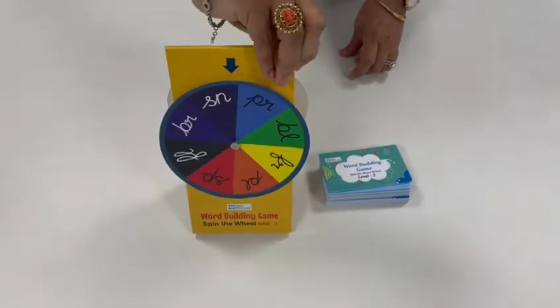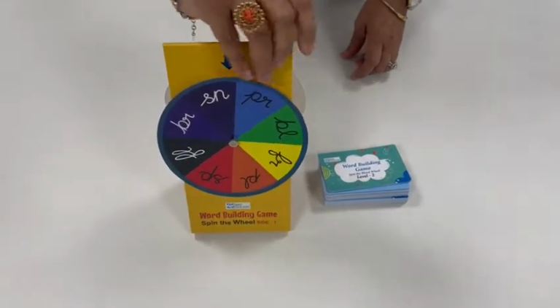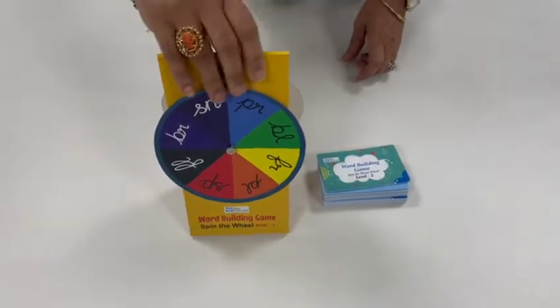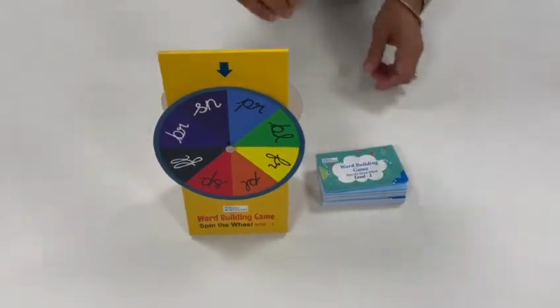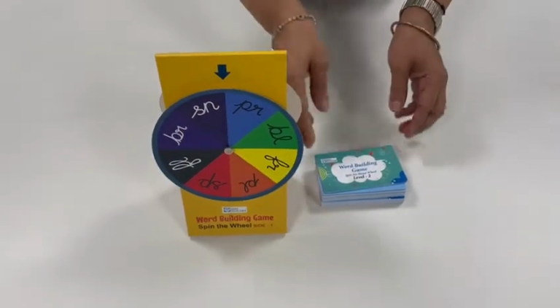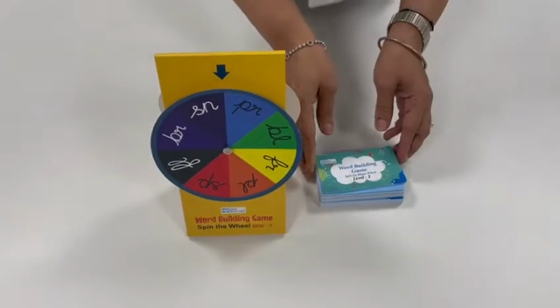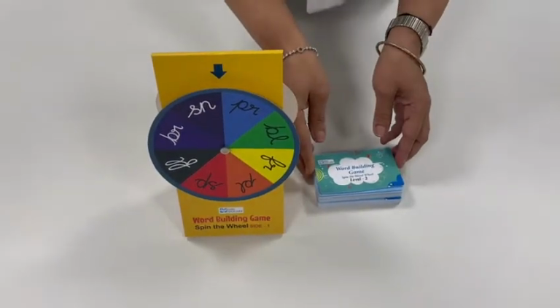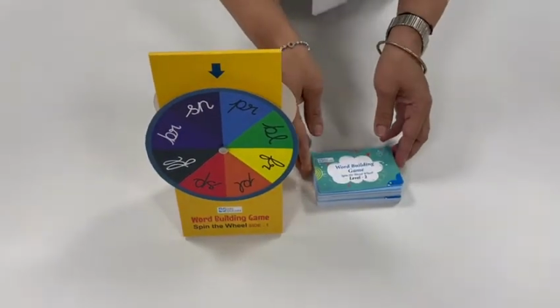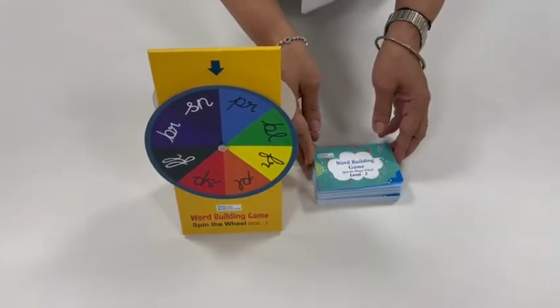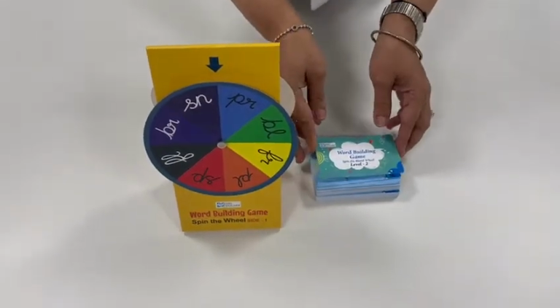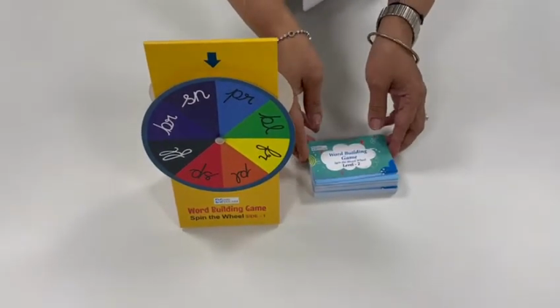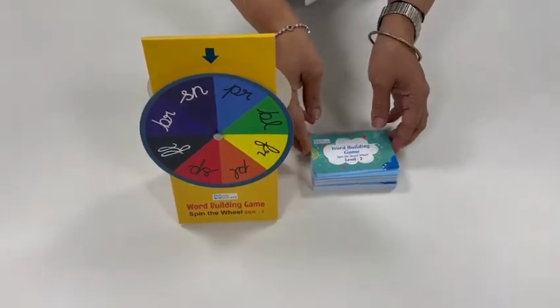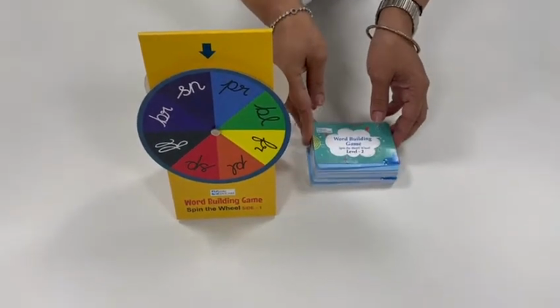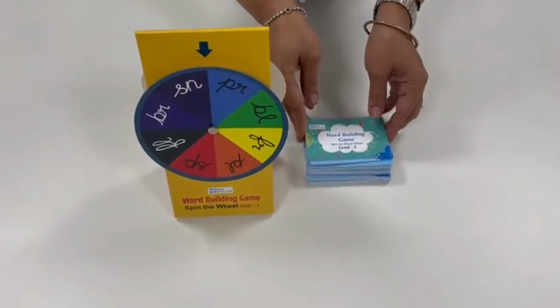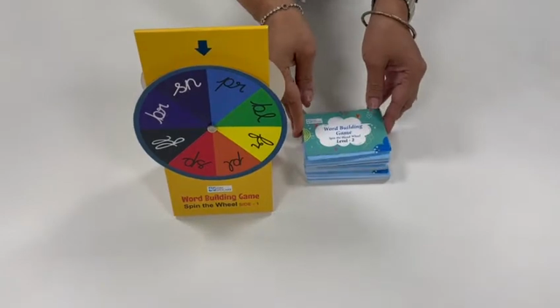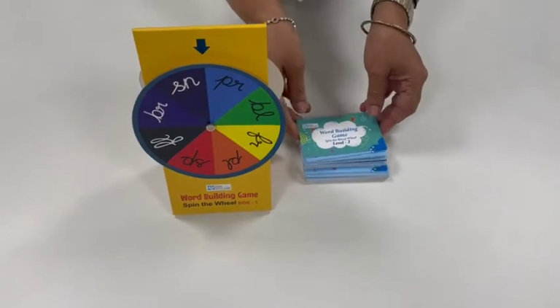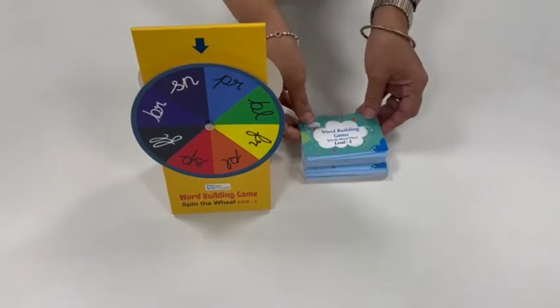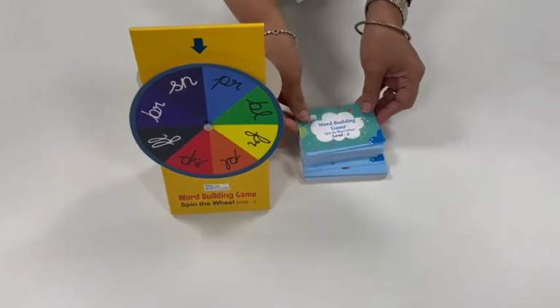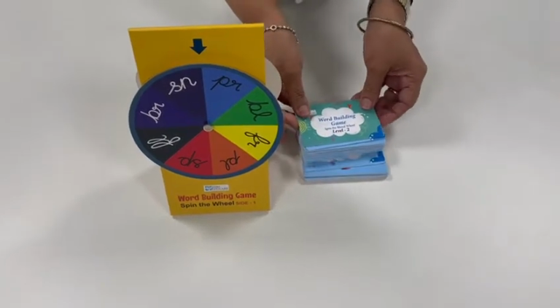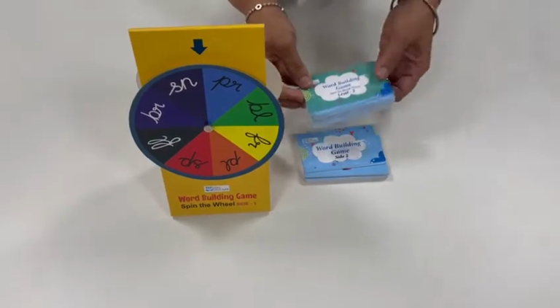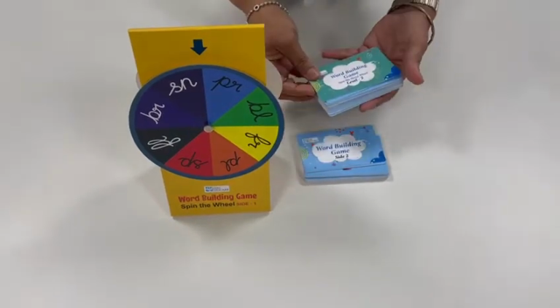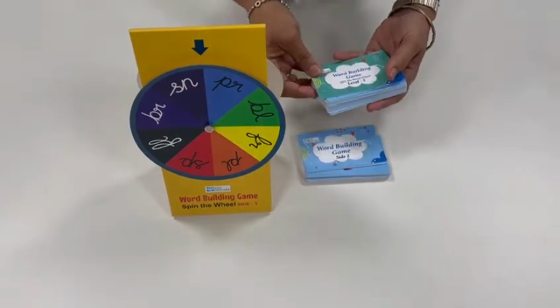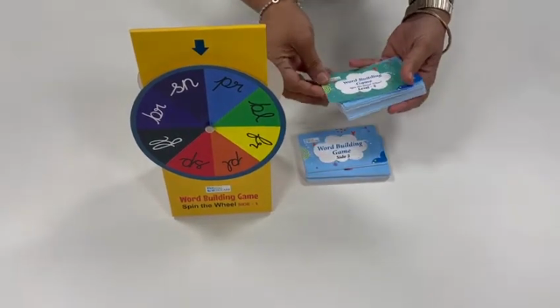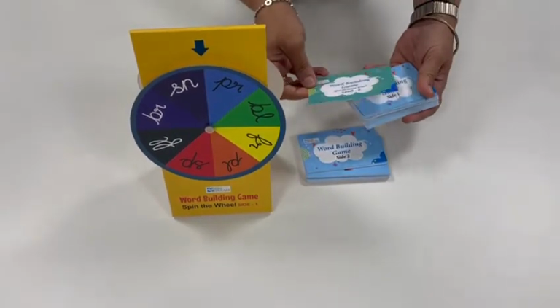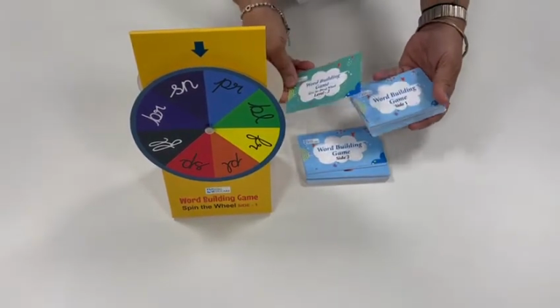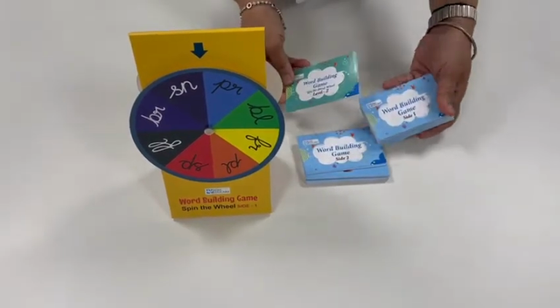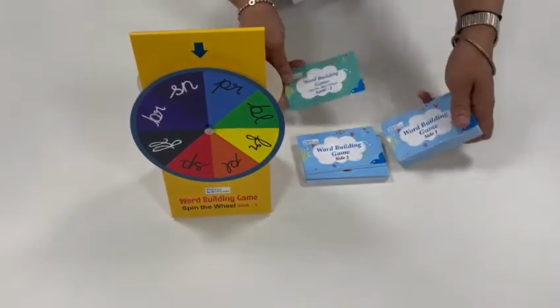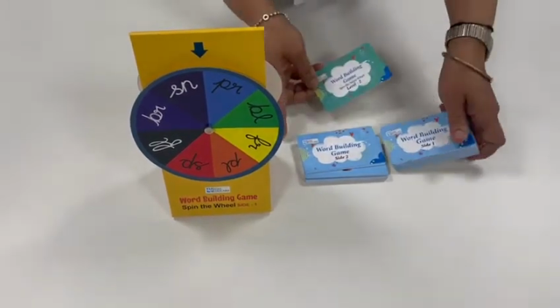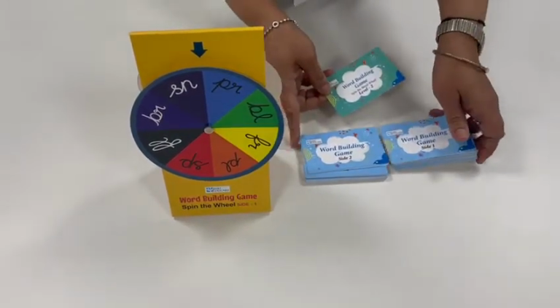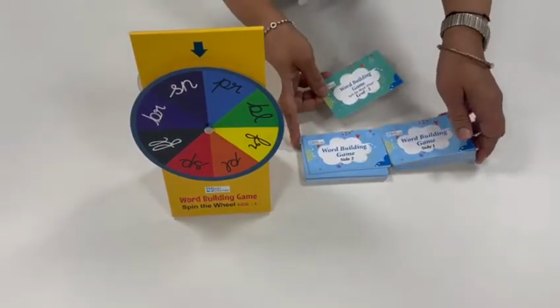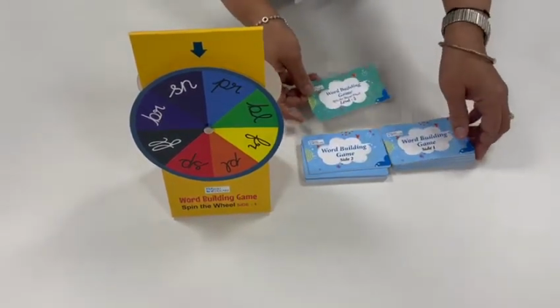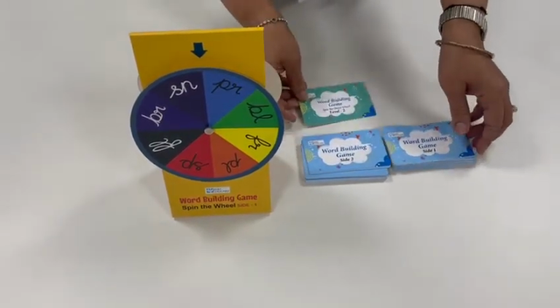So how do you play this game? Very simple. We have two groups of cards — one bundle of cards for side one and the other for side two.